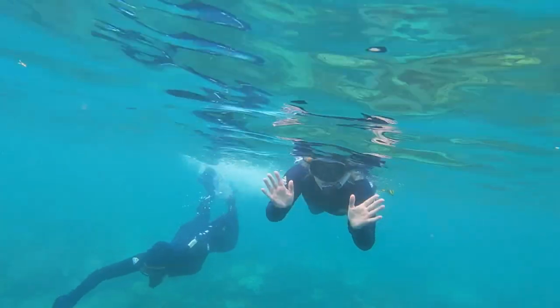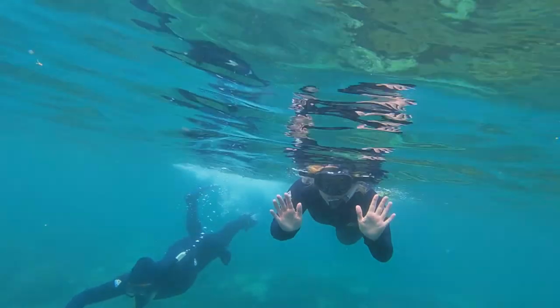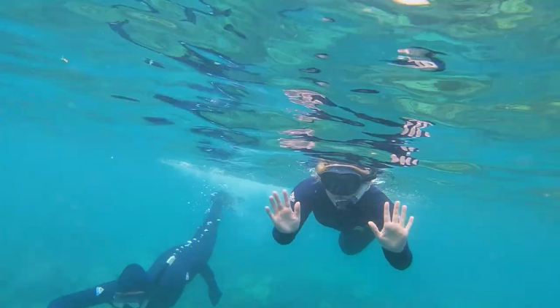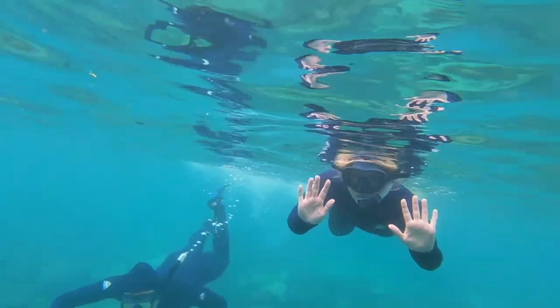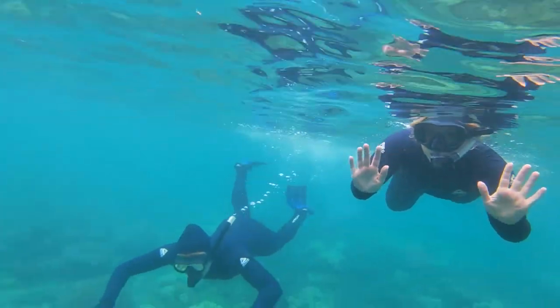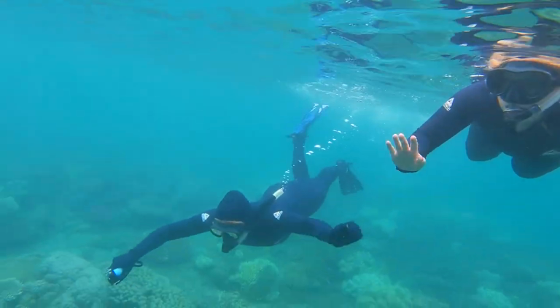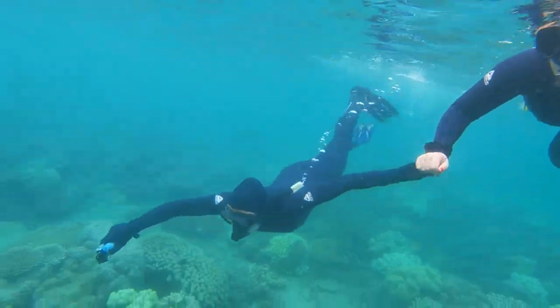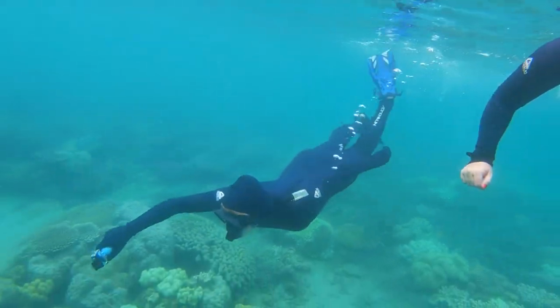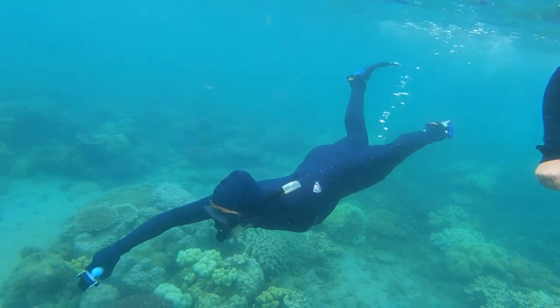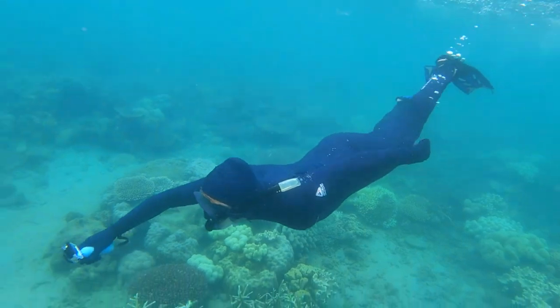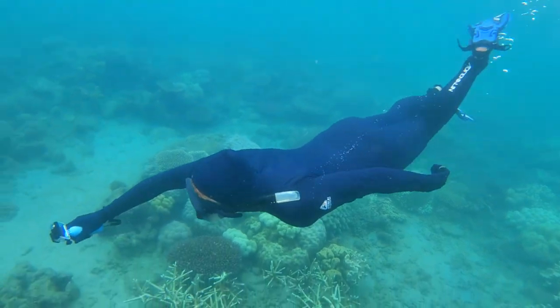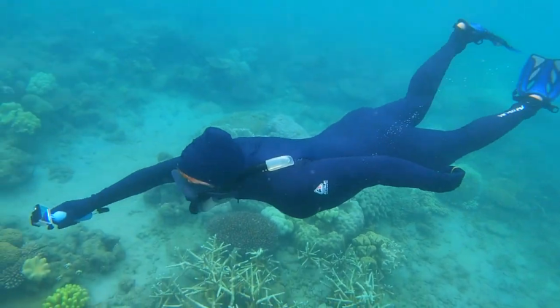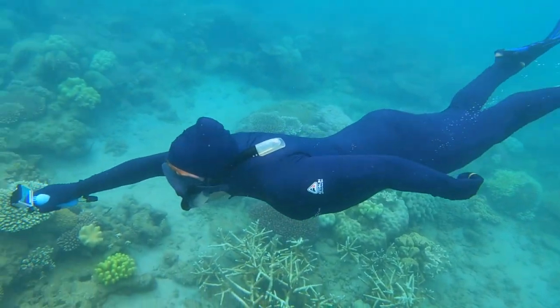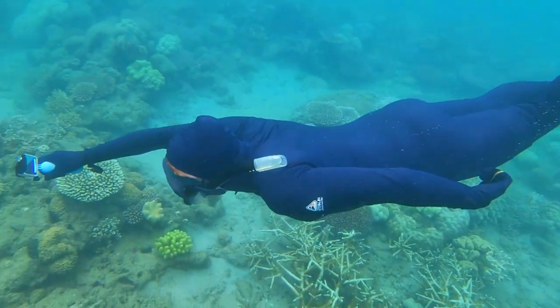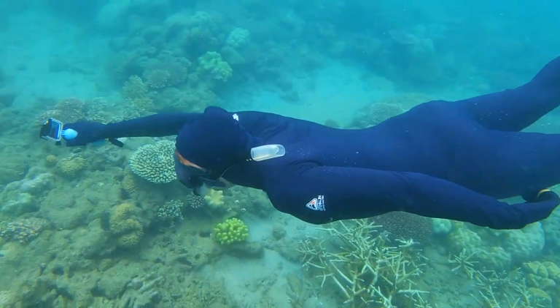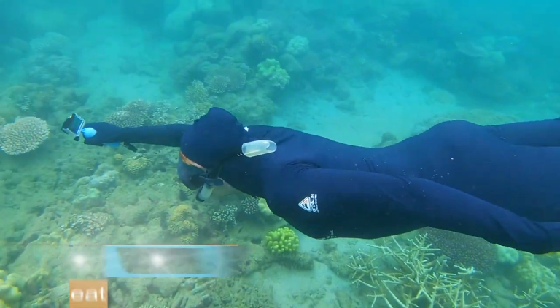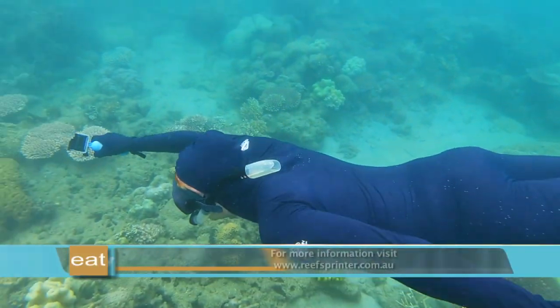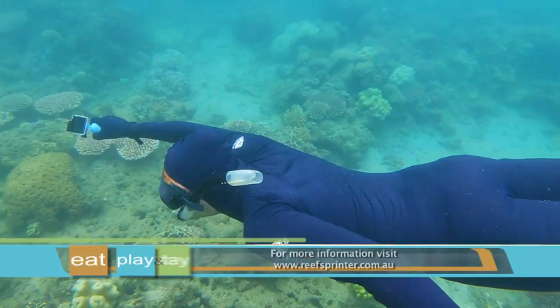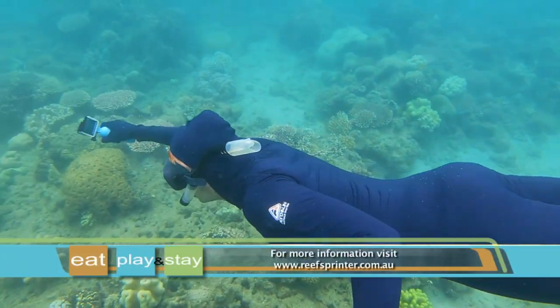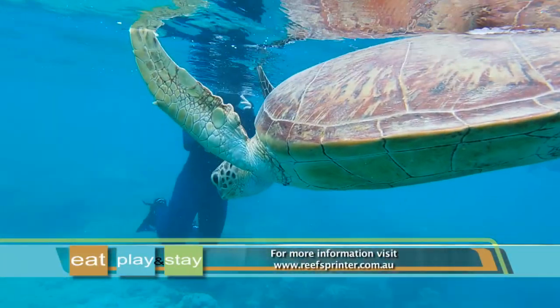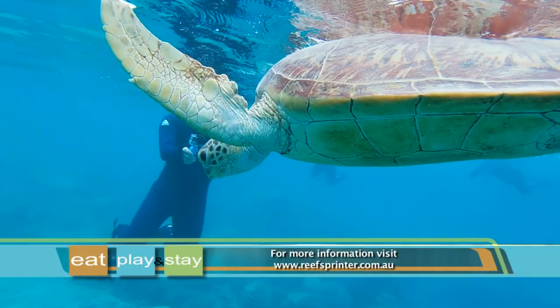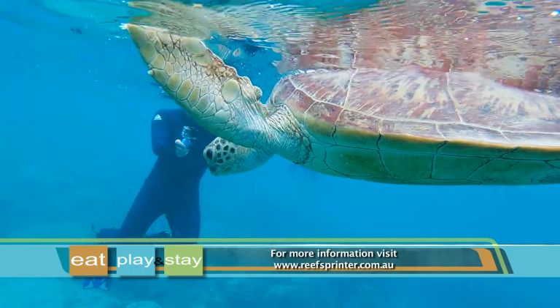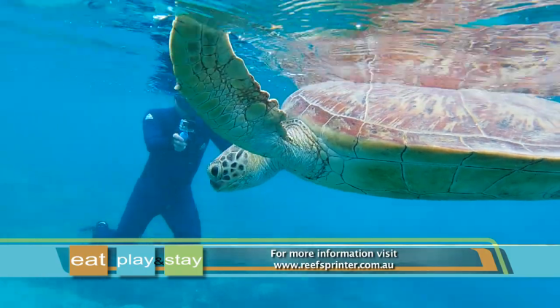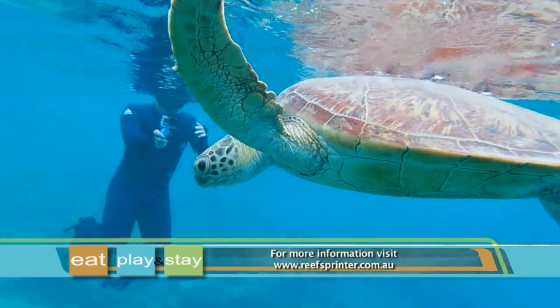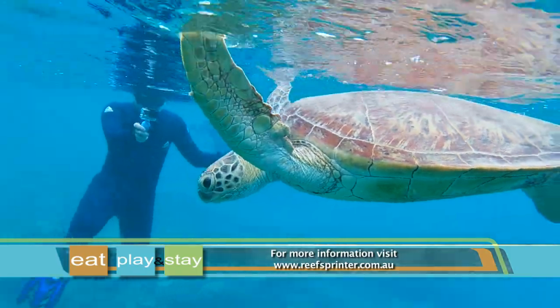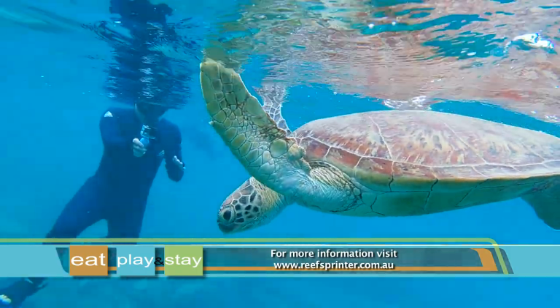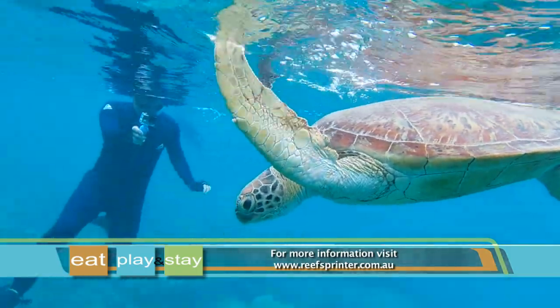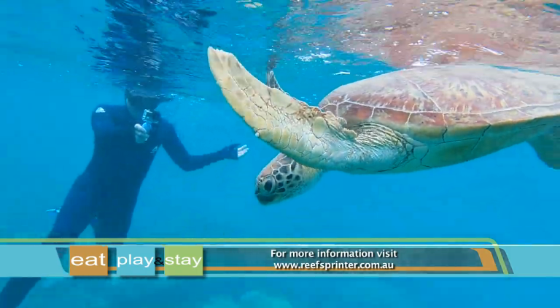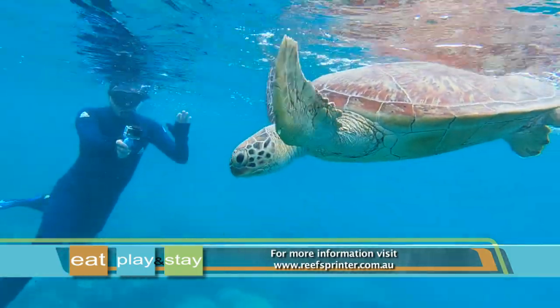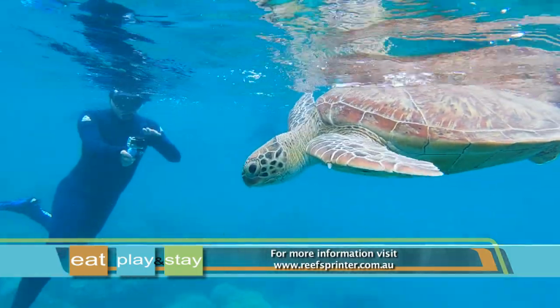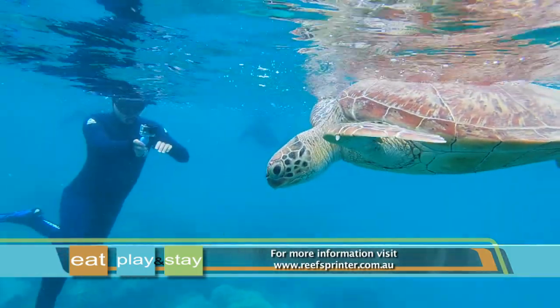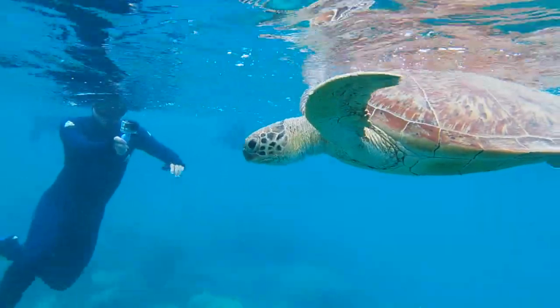Underwater cameras and GoPros are also available to hire for the half day, making it easier to capture your underwater adventures and treasure them for life. For more information or to book, visit their website.